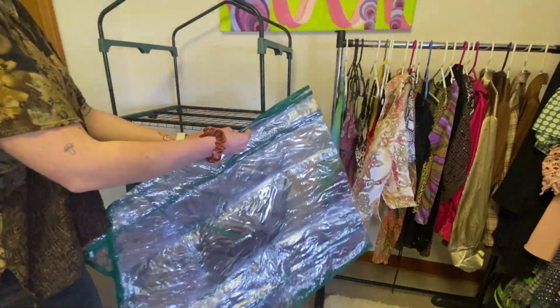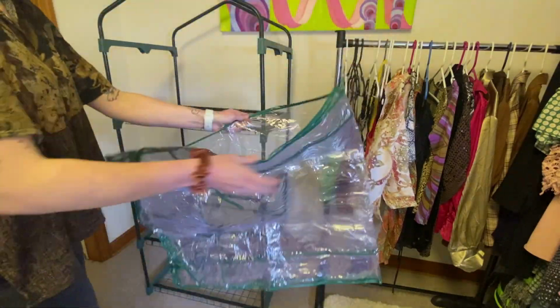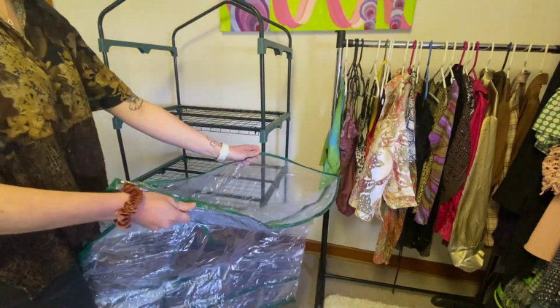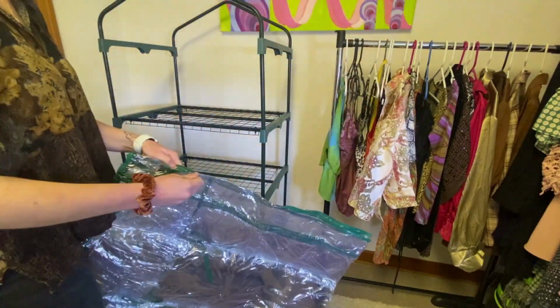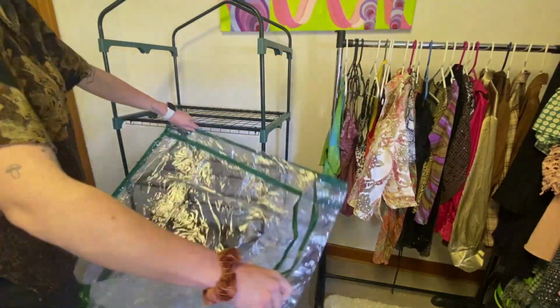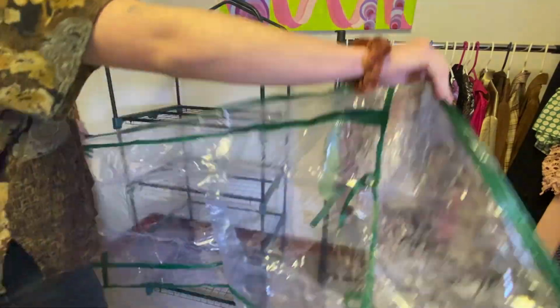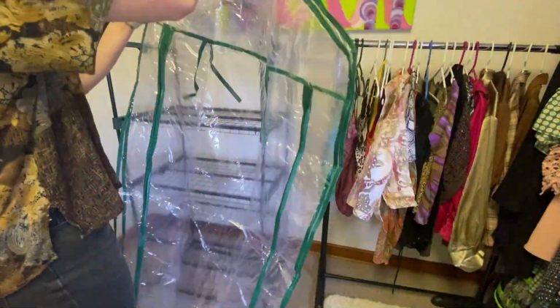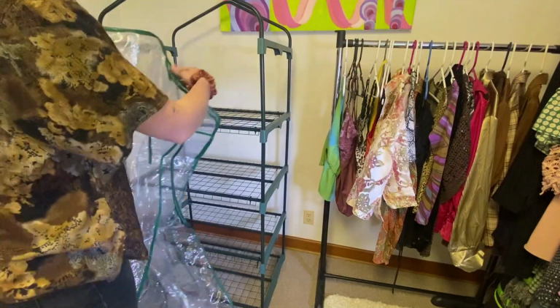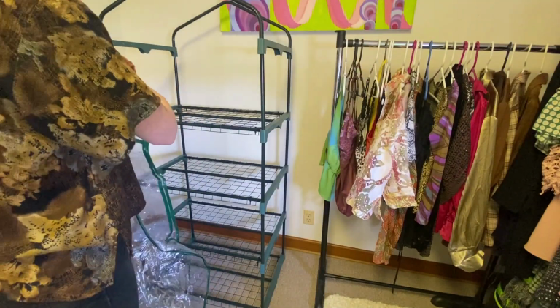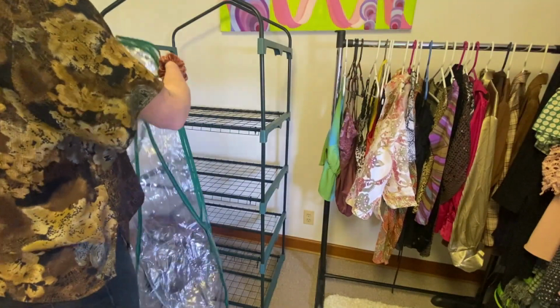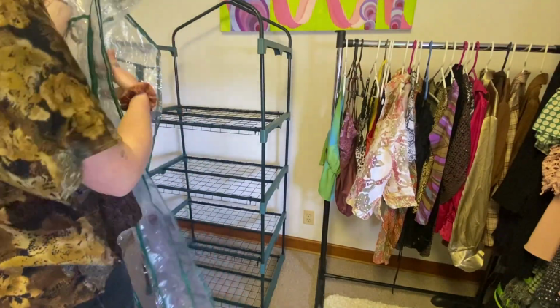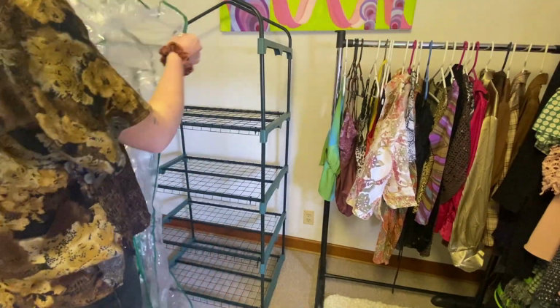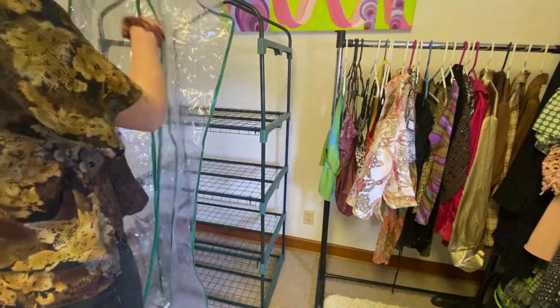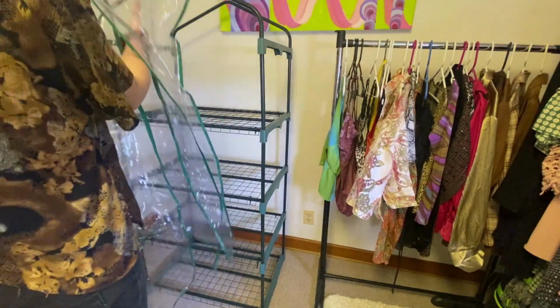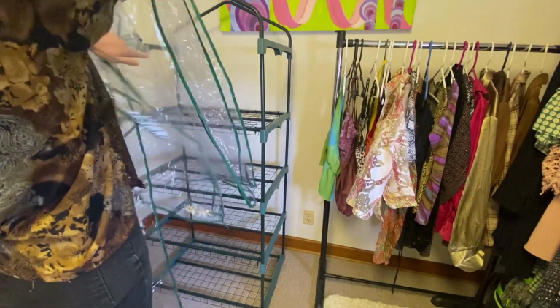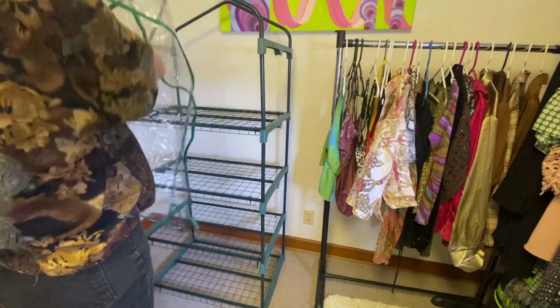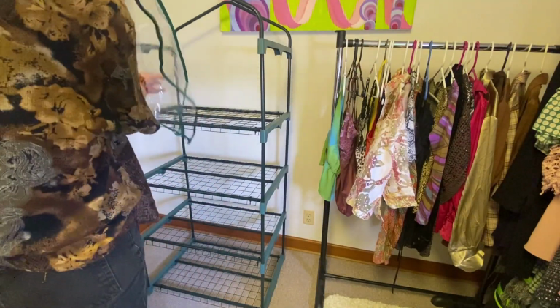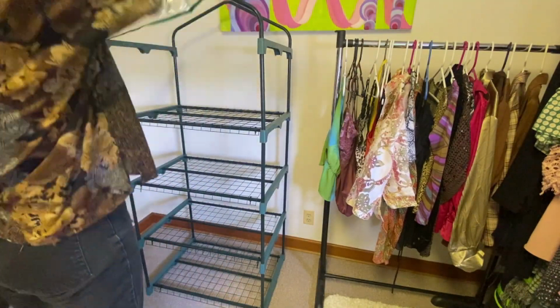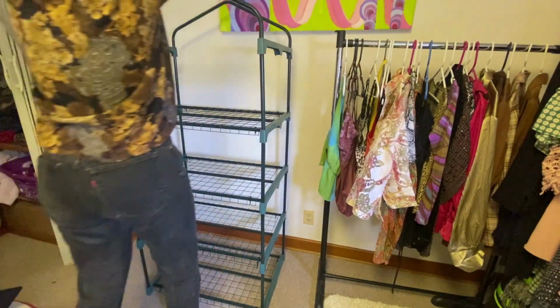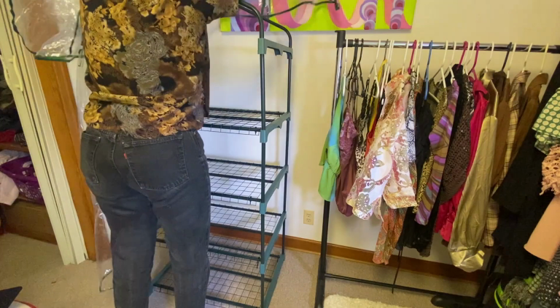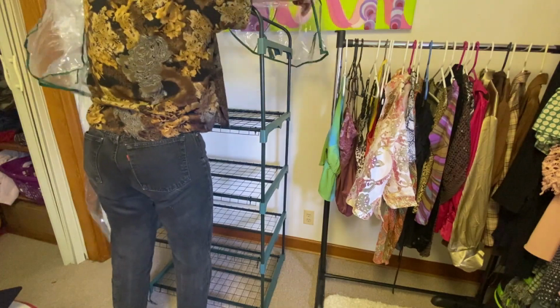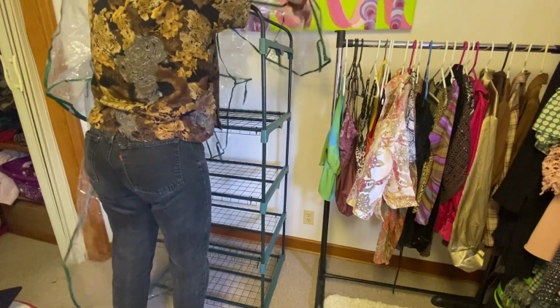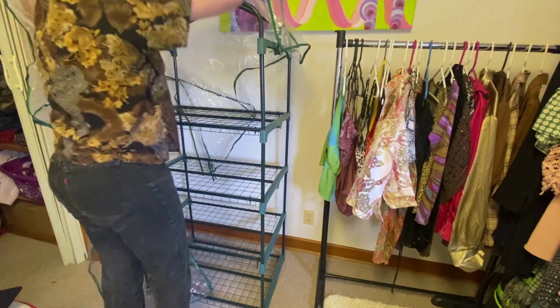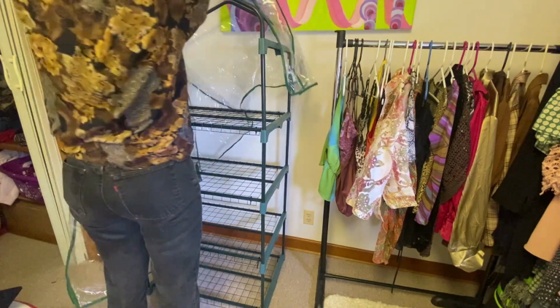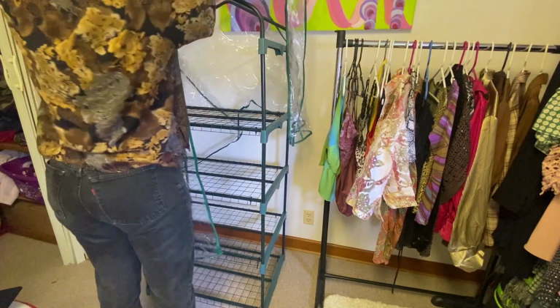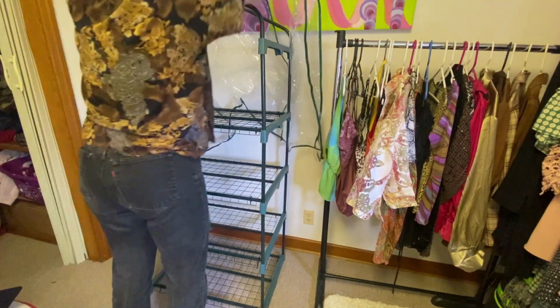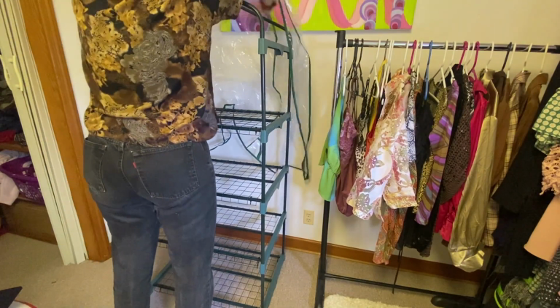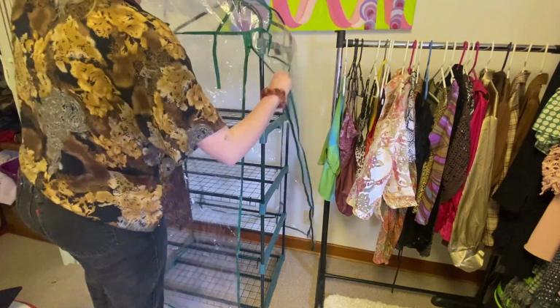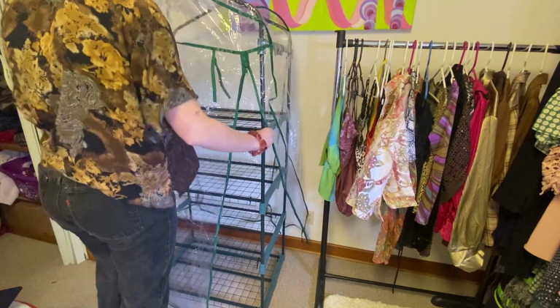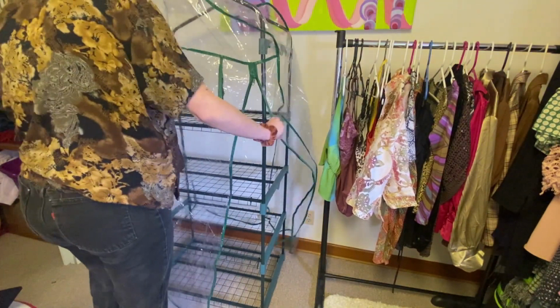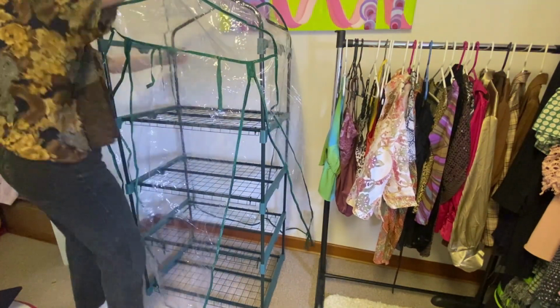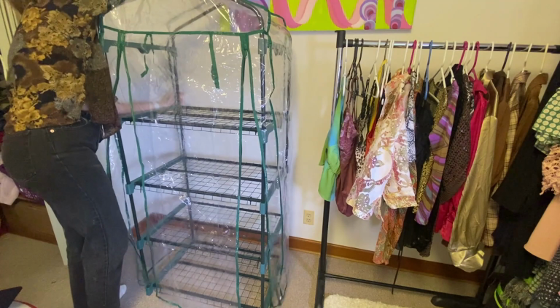So now we're going to add the tent cover, which was my least favorite part. It took me forever to unfold this, but if I can get through it, so can you. Just be very careful — it's plastic so it could rip, but just keep unfolding and unfolding and it should do it.